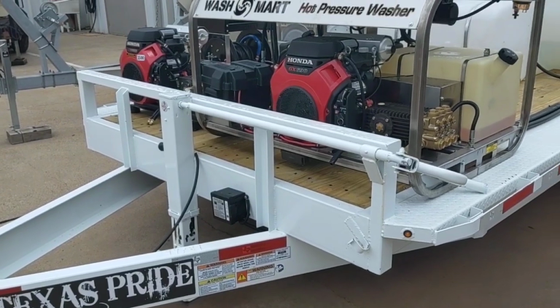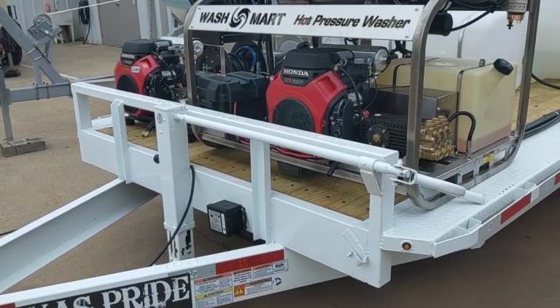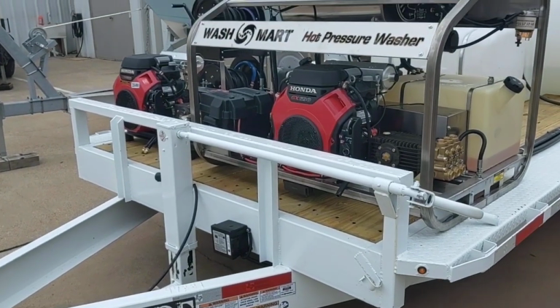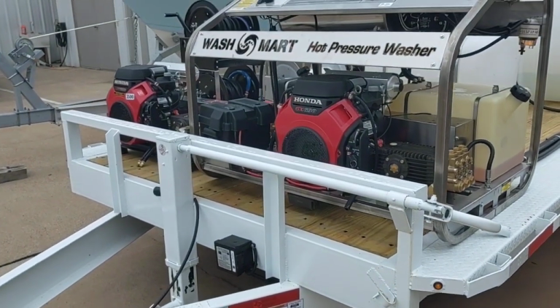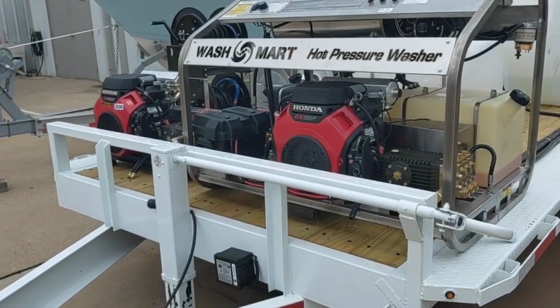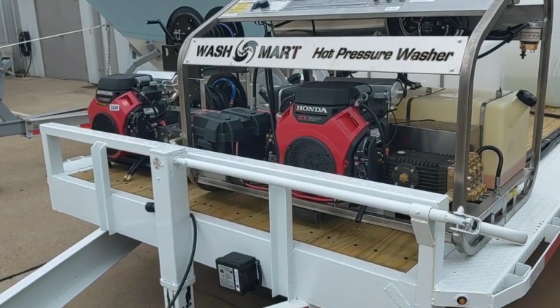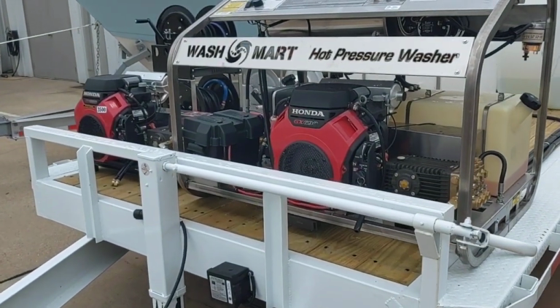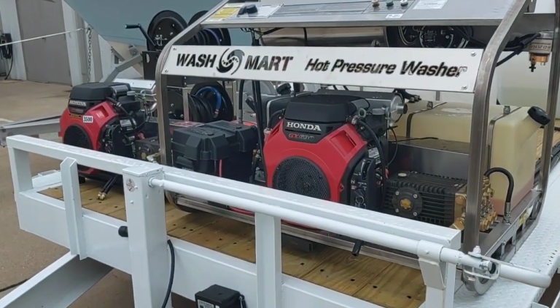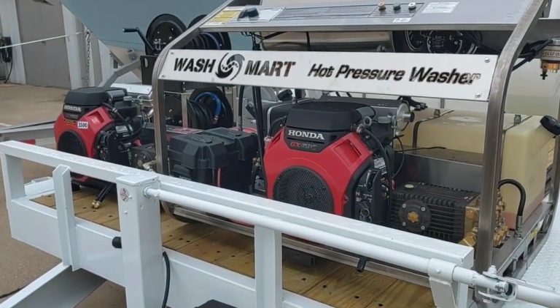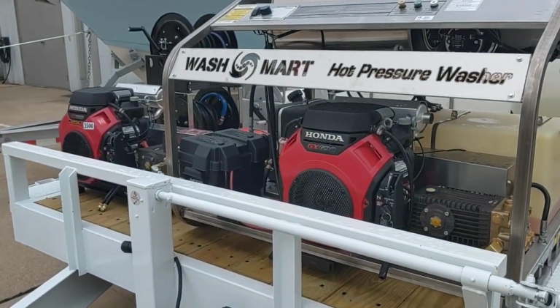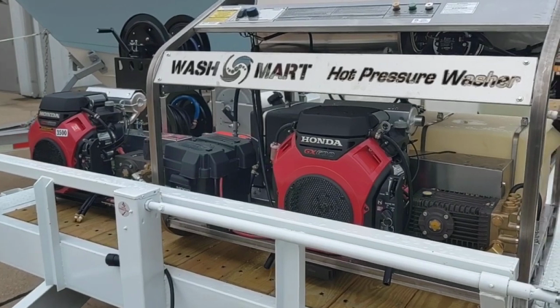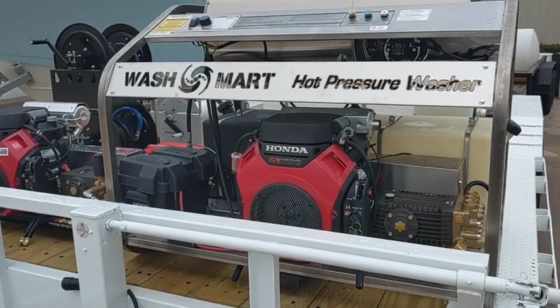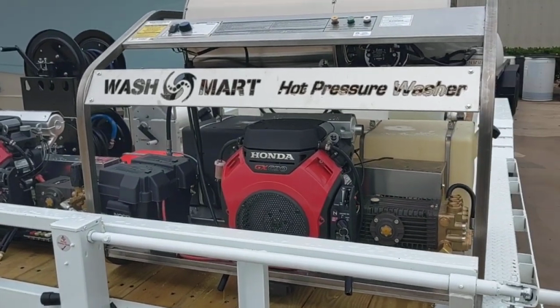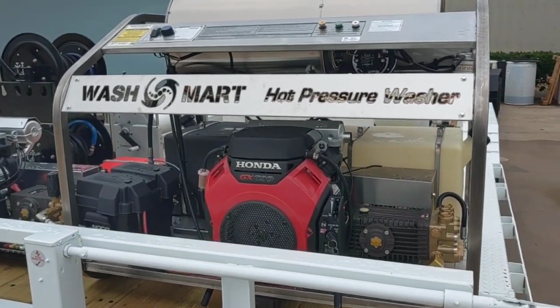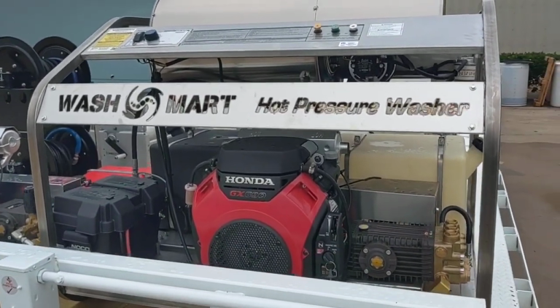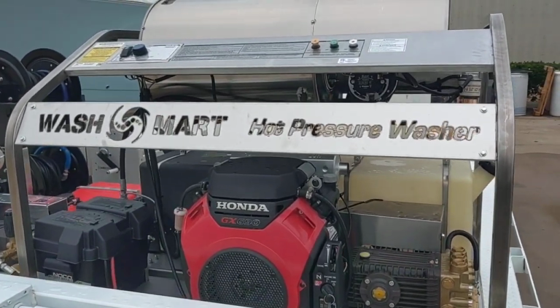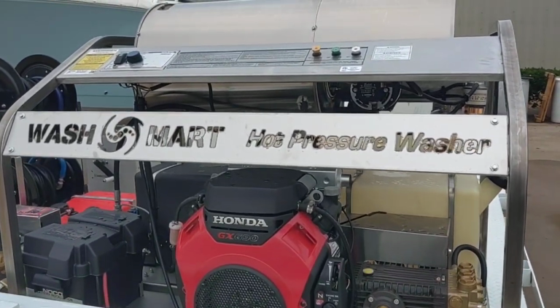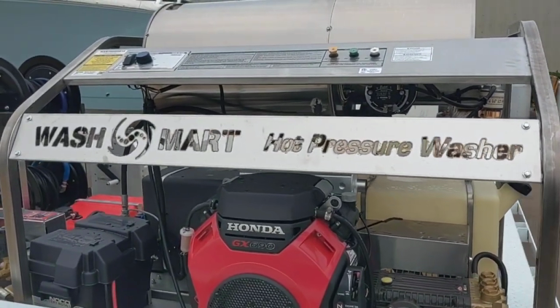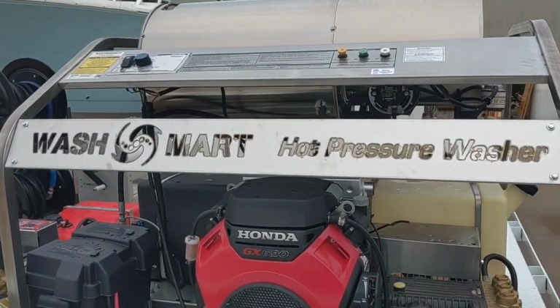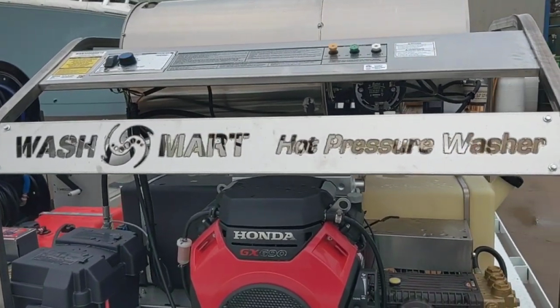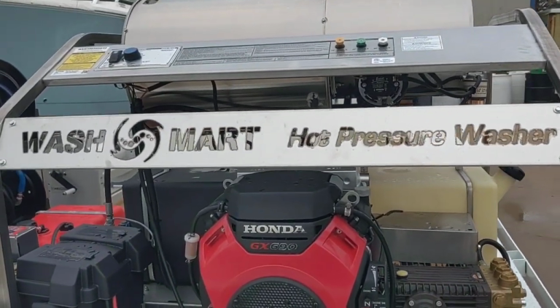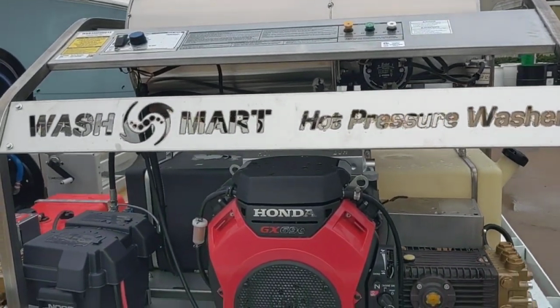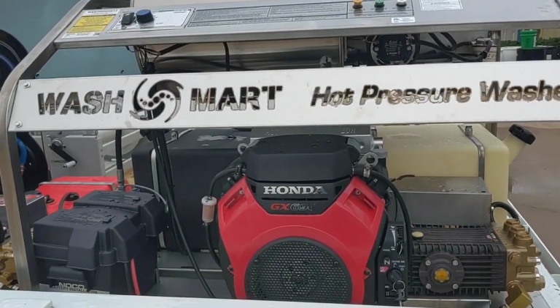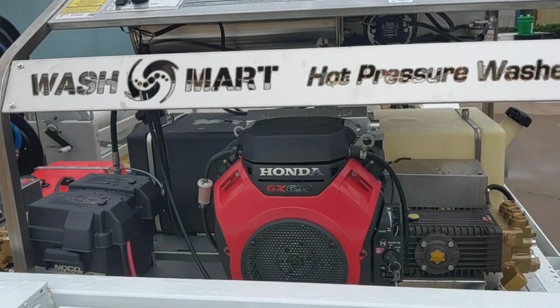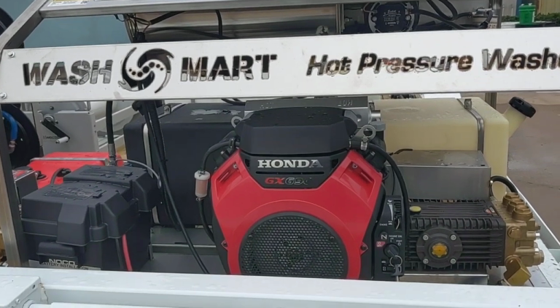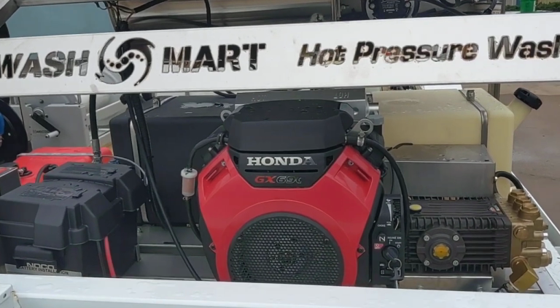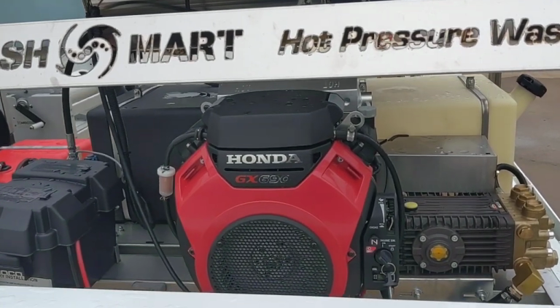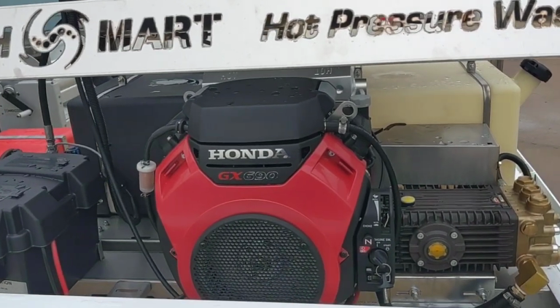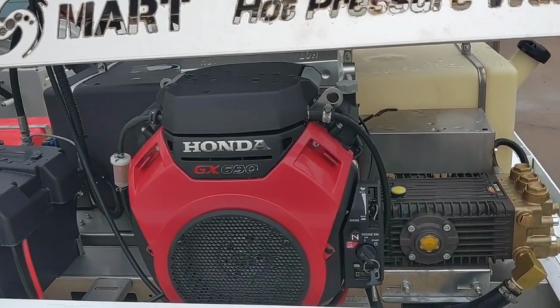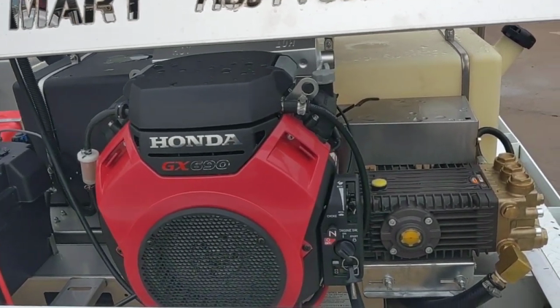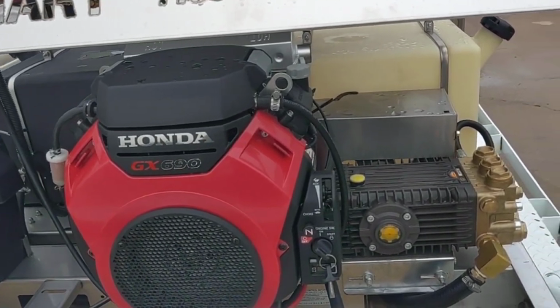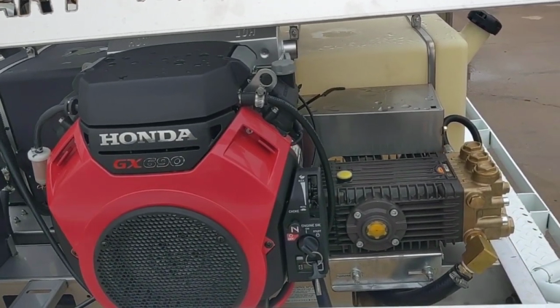This is Marco with our washers at WashMart.com. We have a 3500 PSI, 8 GPH hot water stainless steel Wash Mart machine. It's going to come with the TSF 2021 general pump.